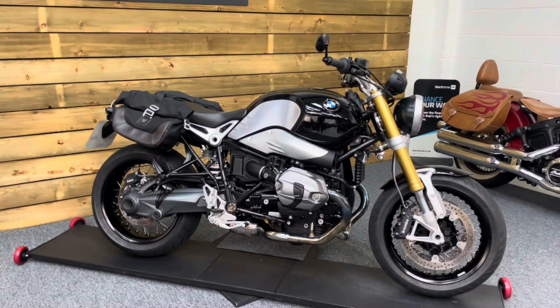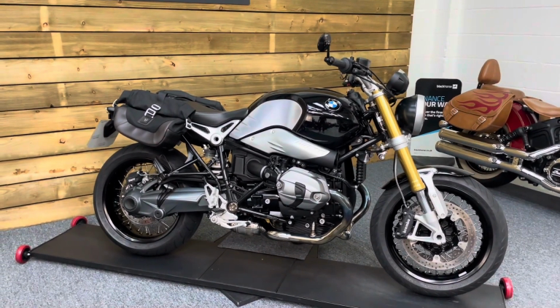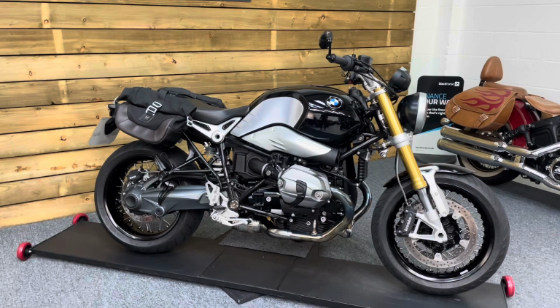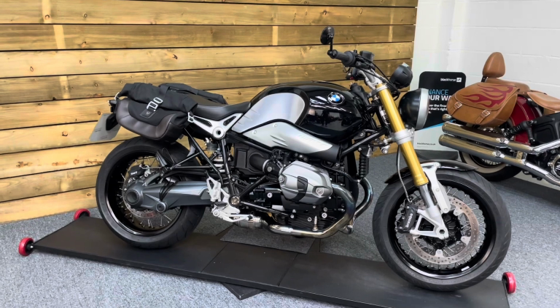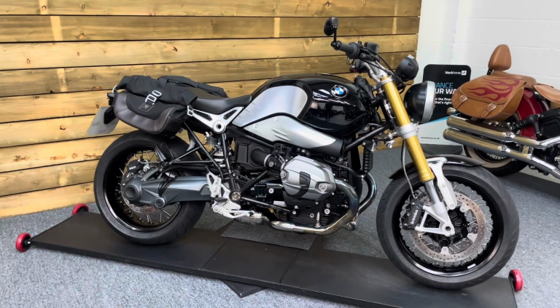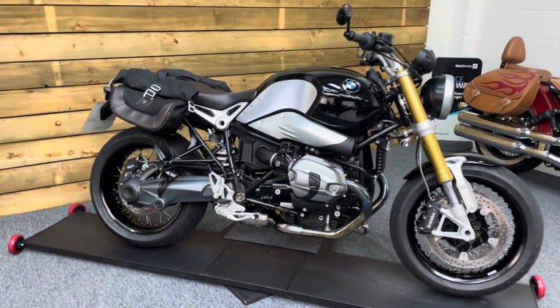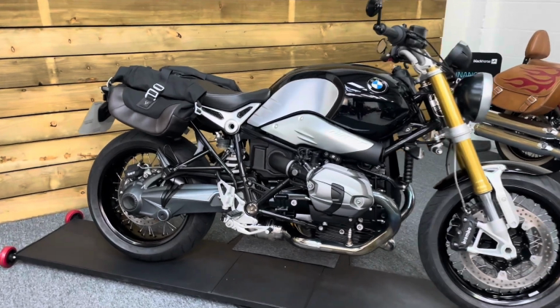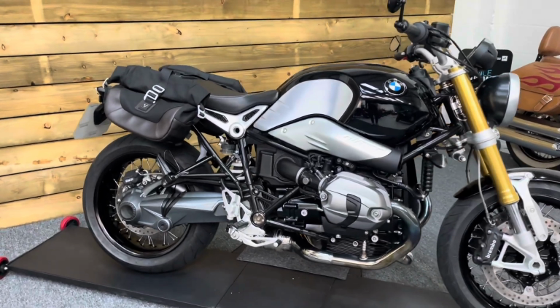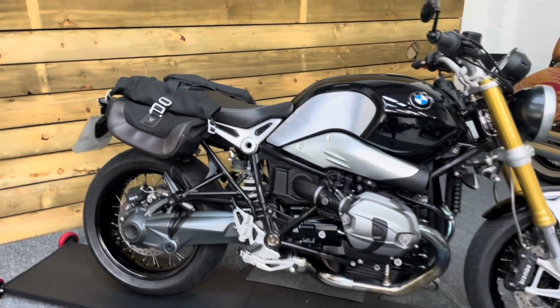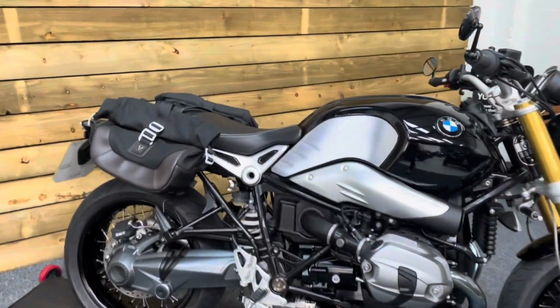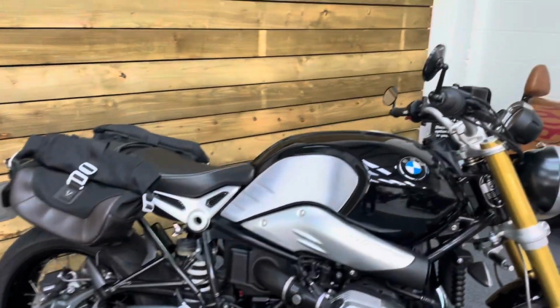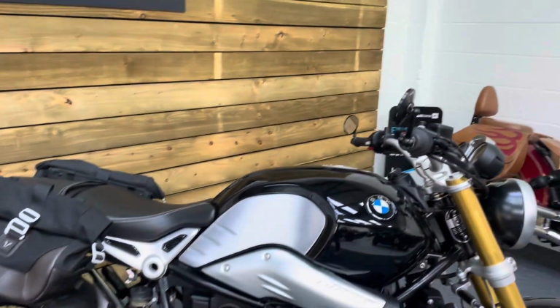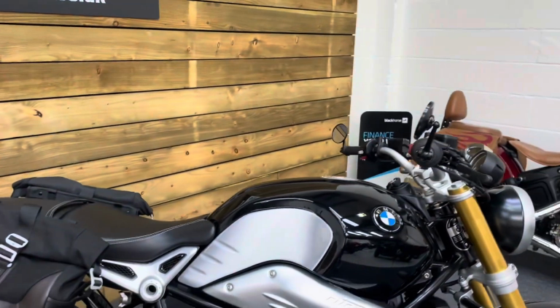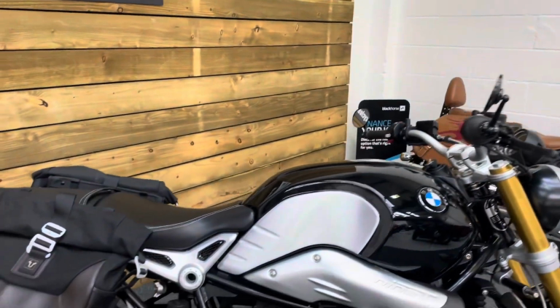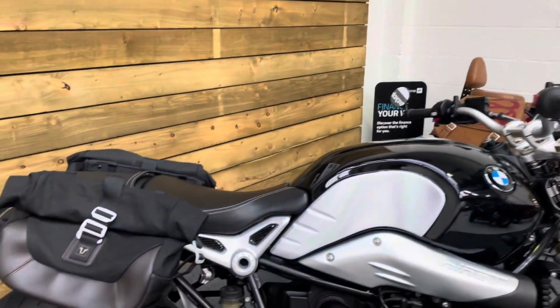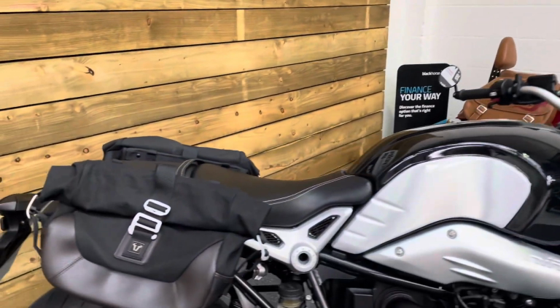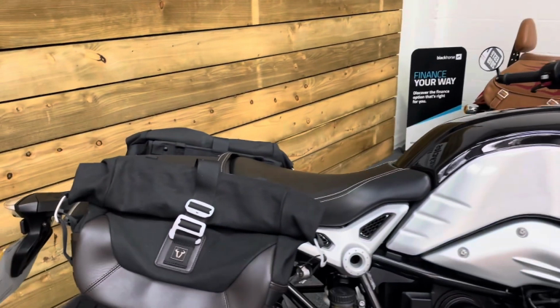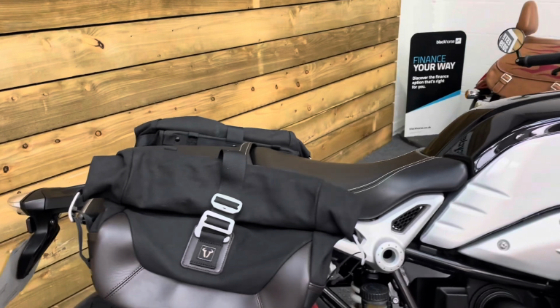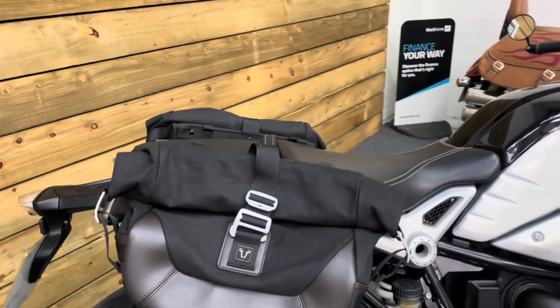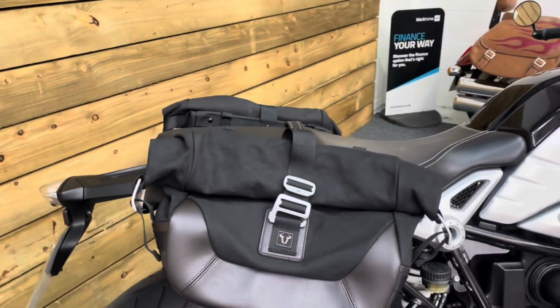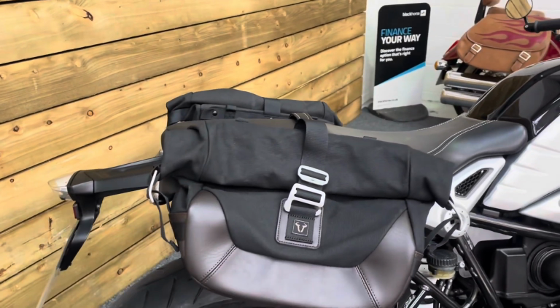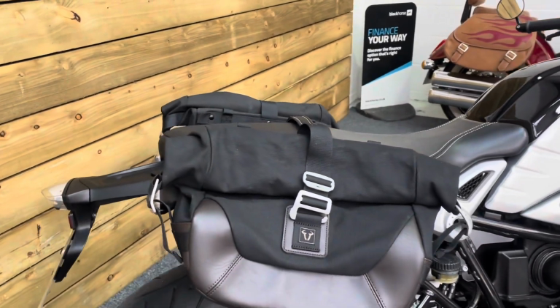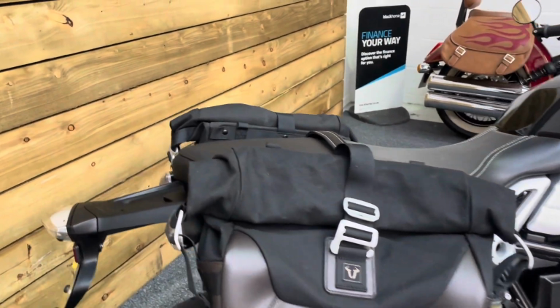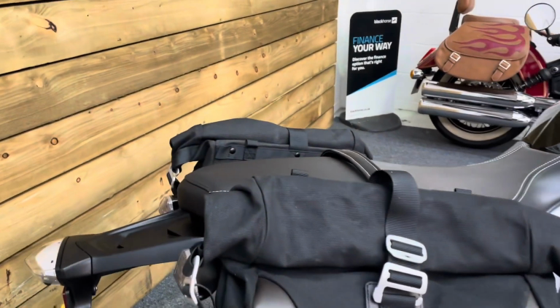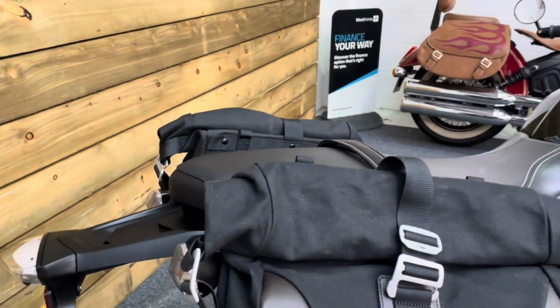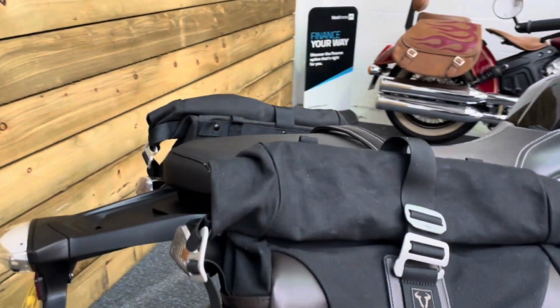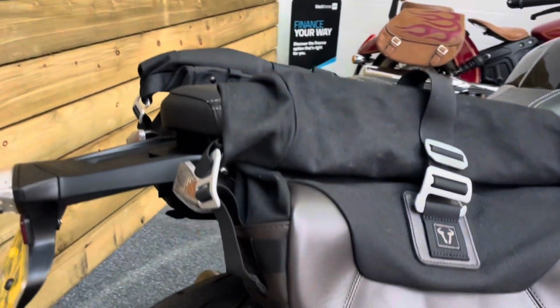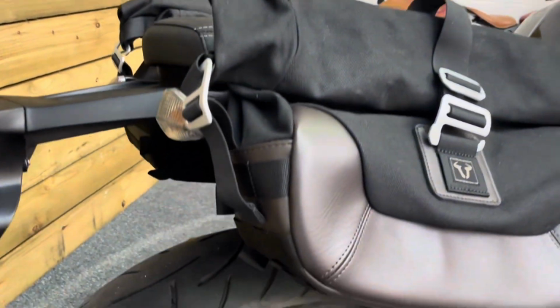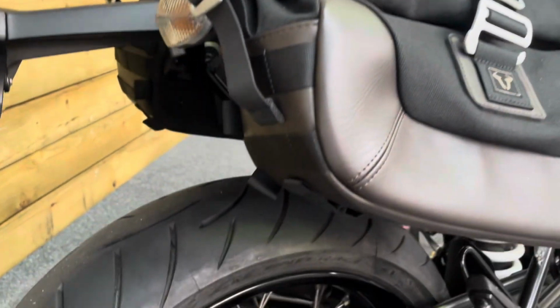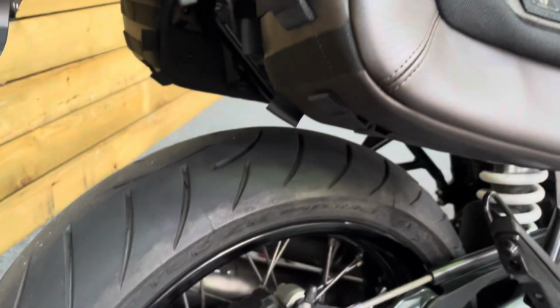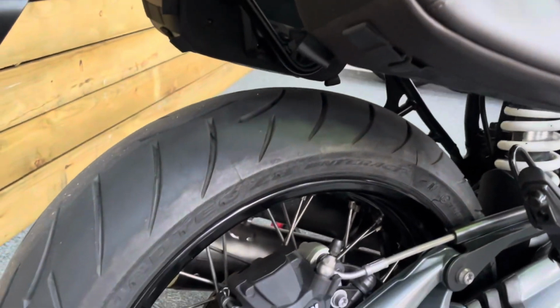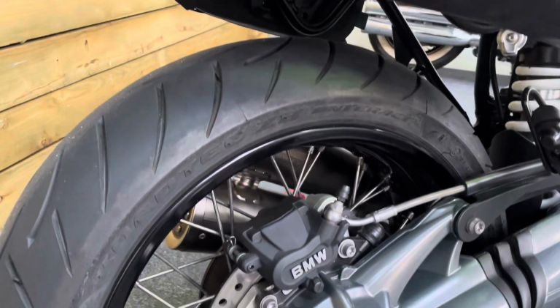This bike is in excellent condition and comes with some nice accessories such as bar end mirrors and soft panniers — very useful, making it a nice practical bike for everyday use.